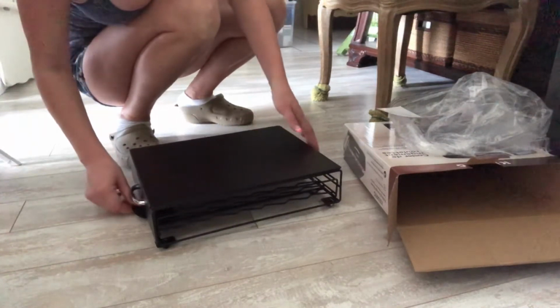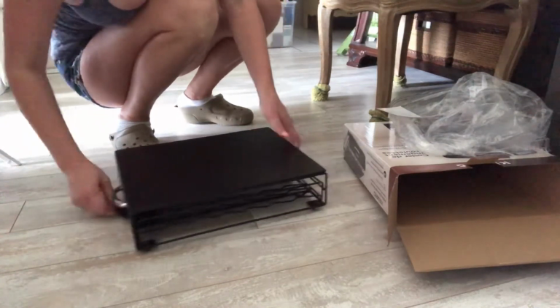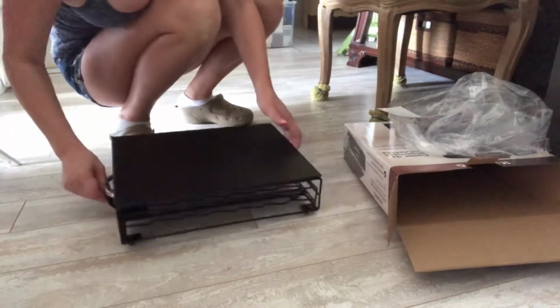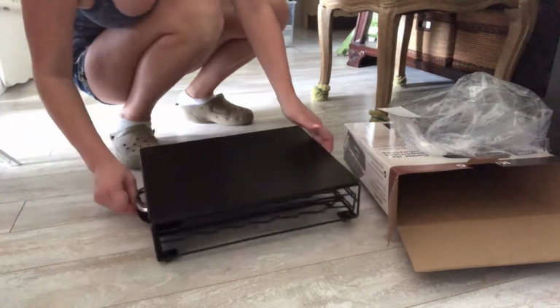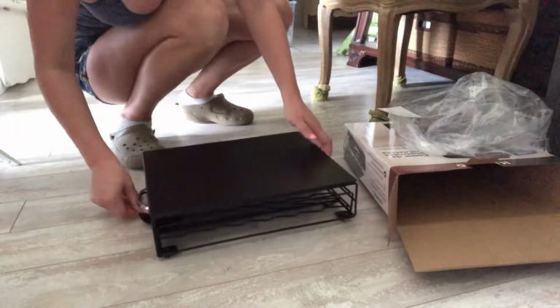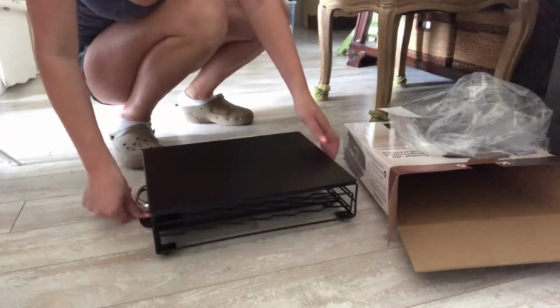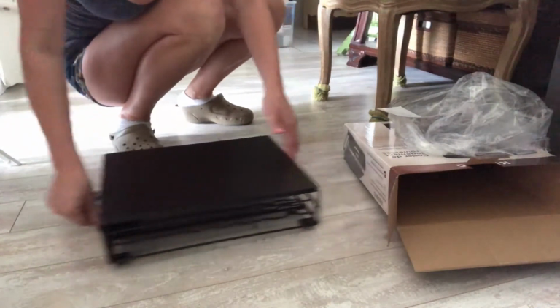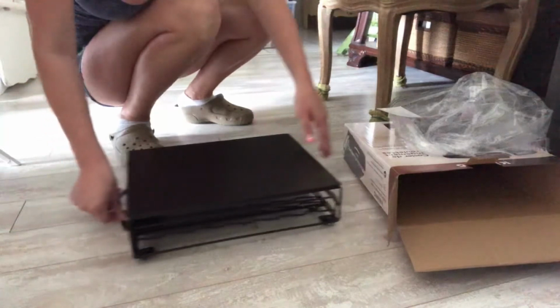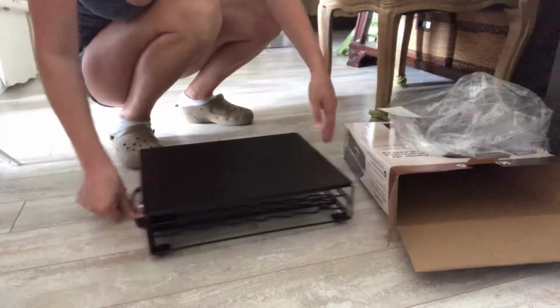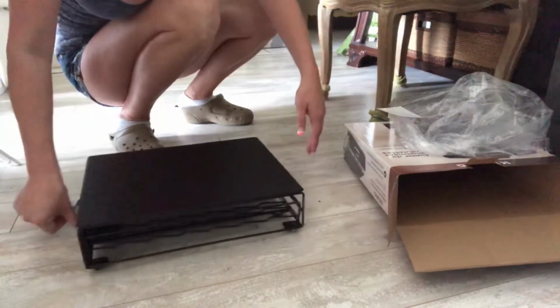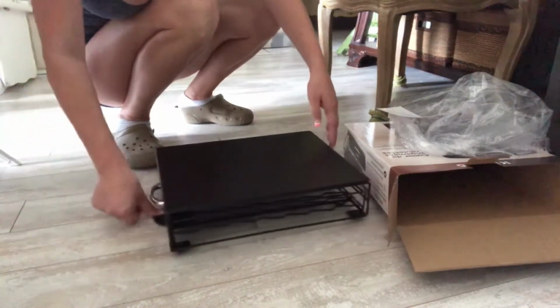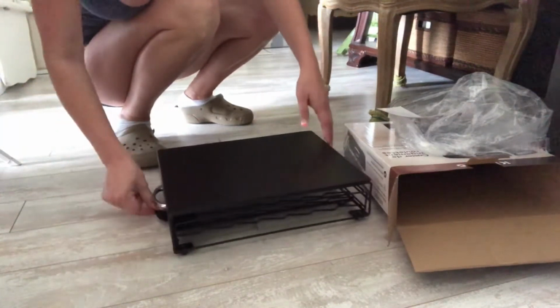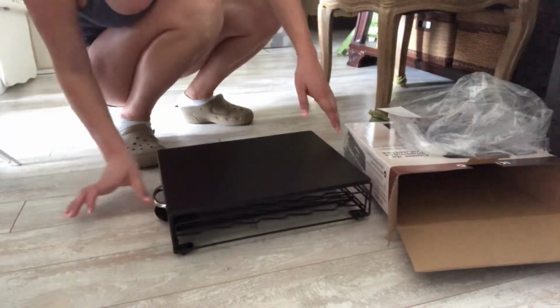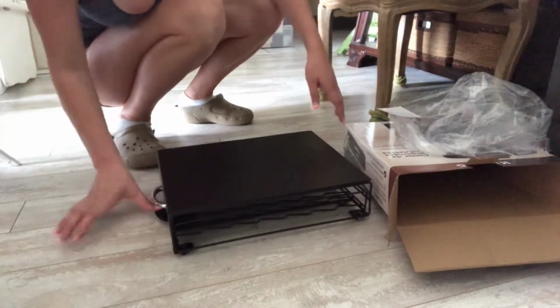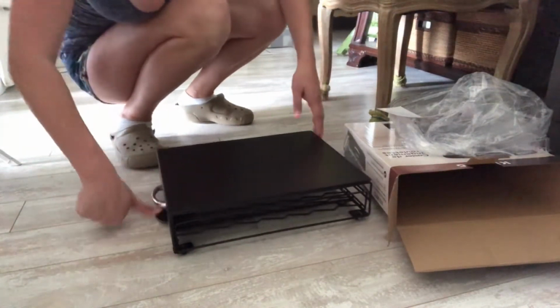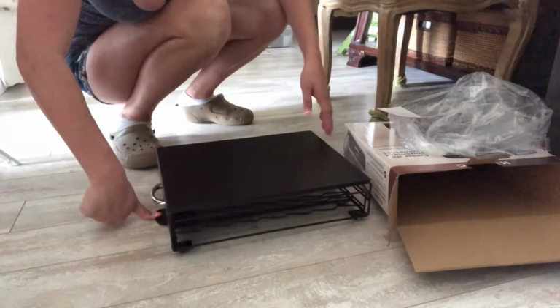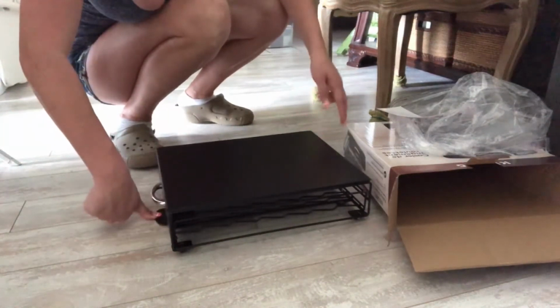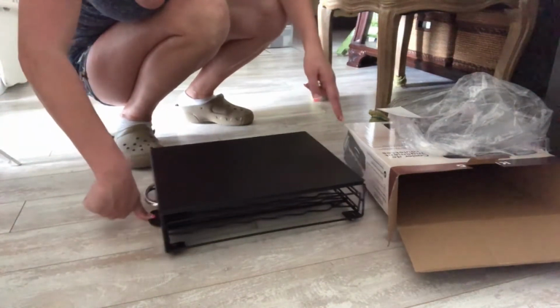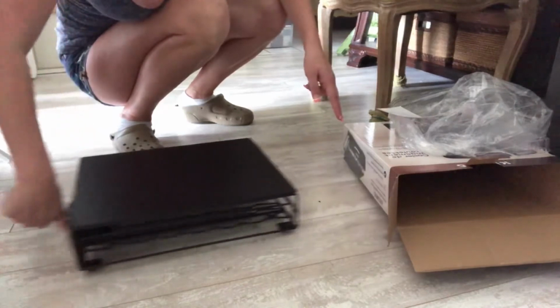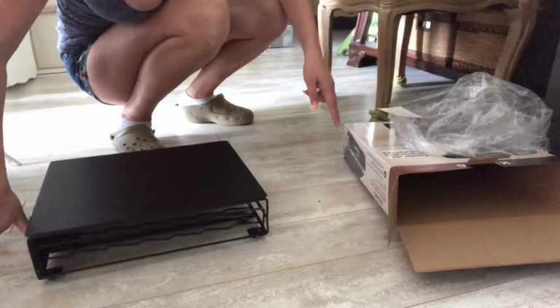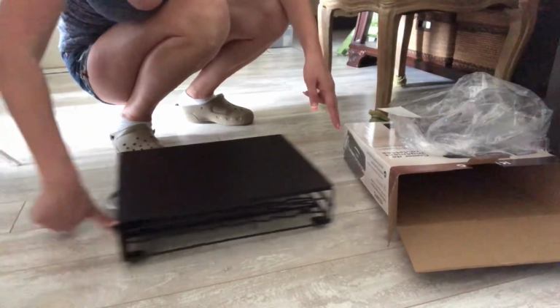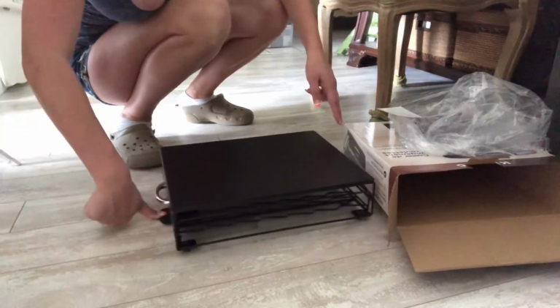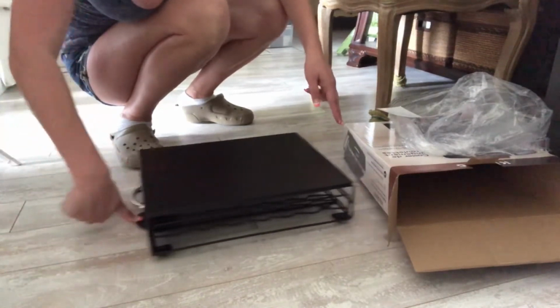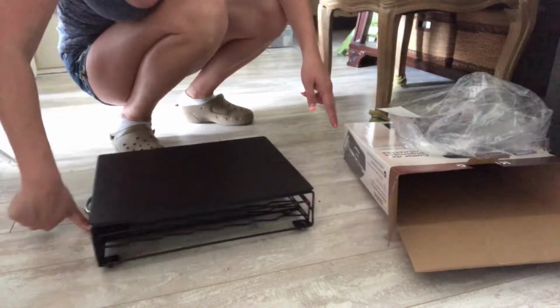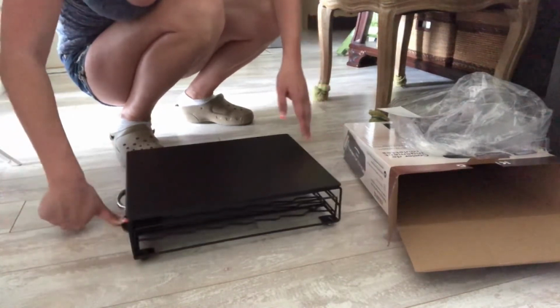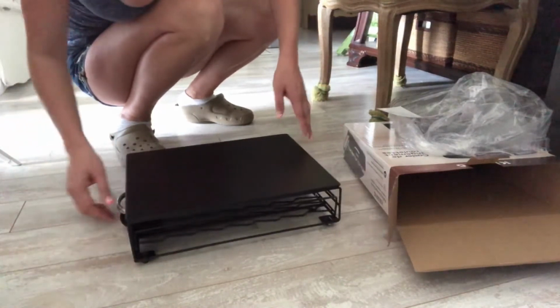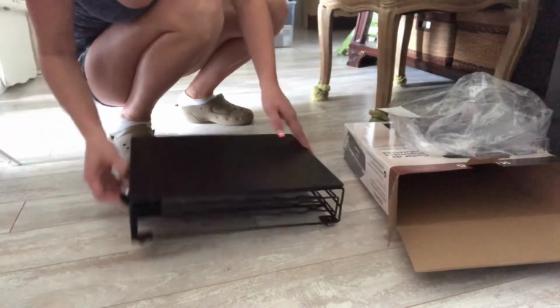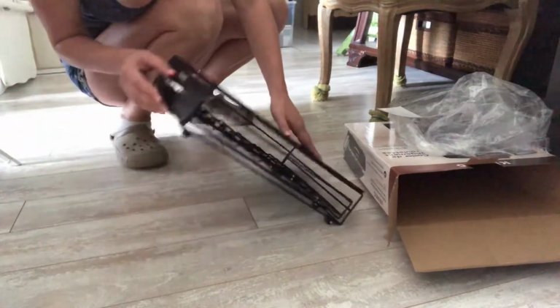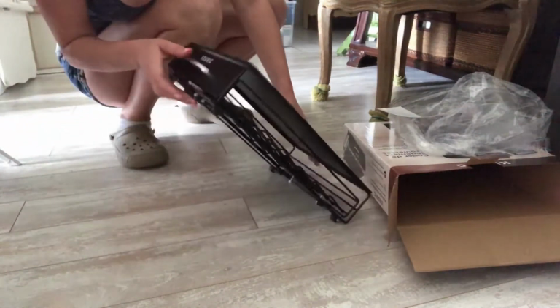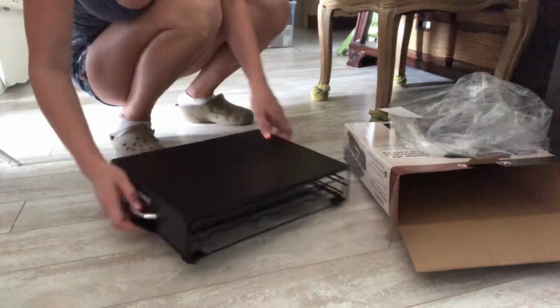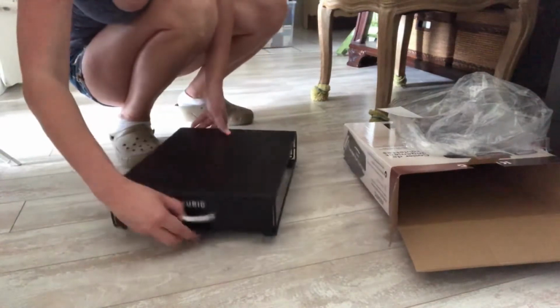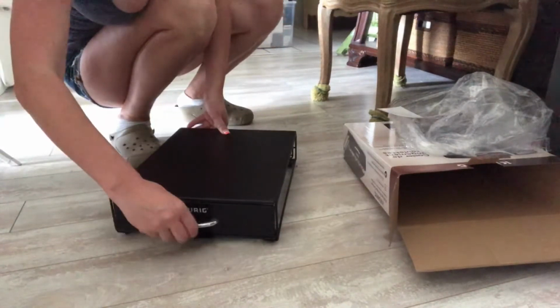You don't really want to screw around with it. You just press this down and then slide — that makes sense. All right, let's go put my machine on top of this.